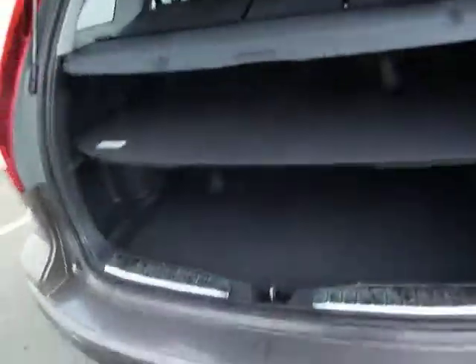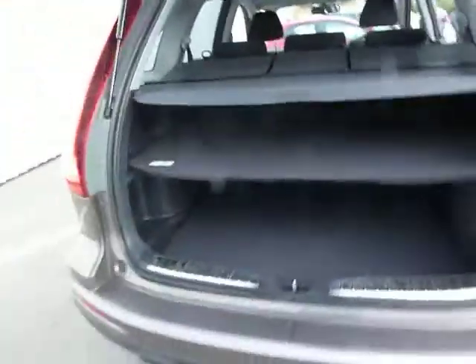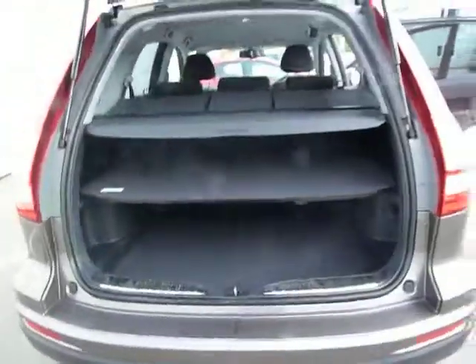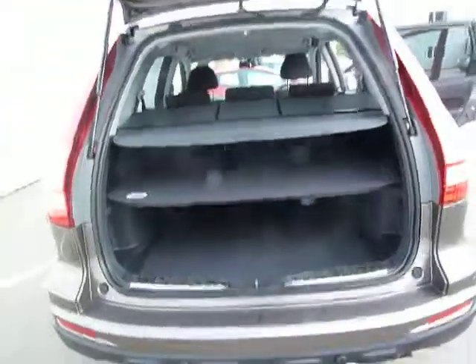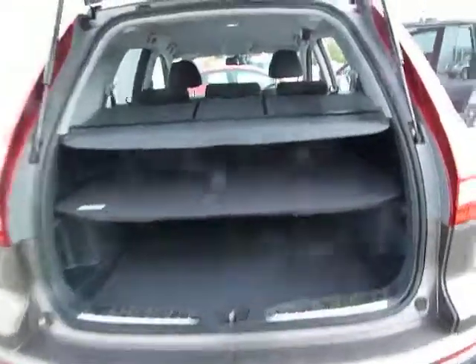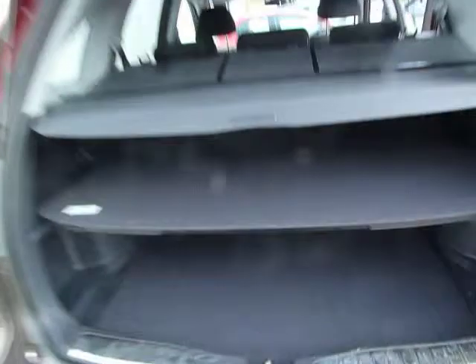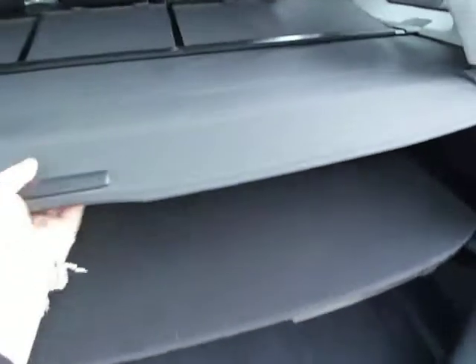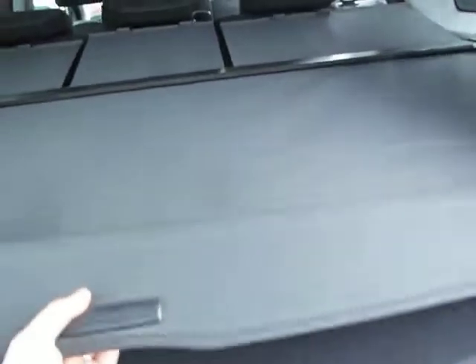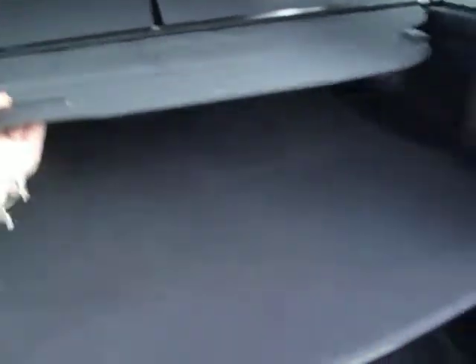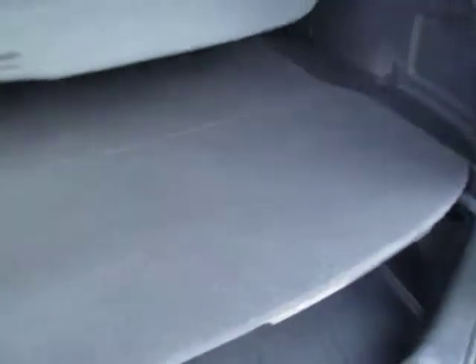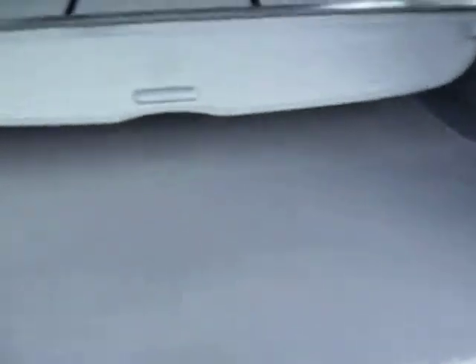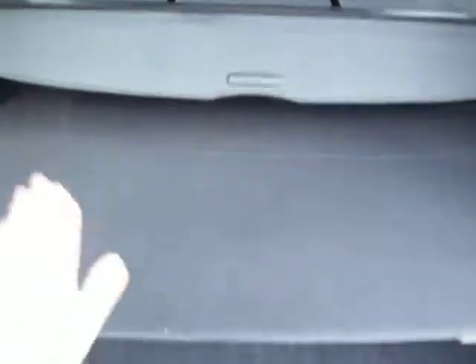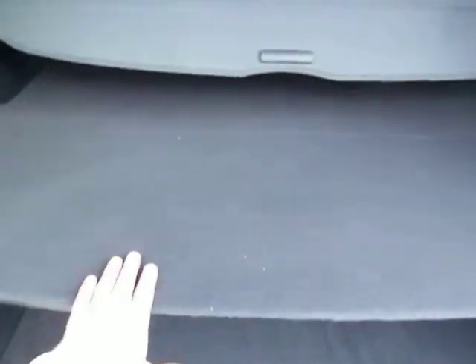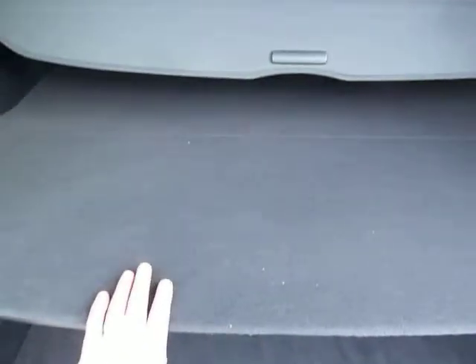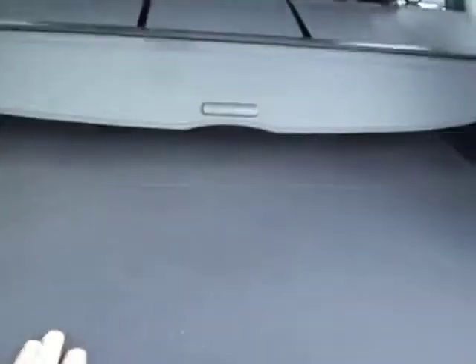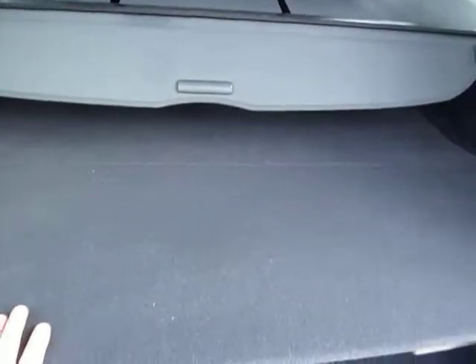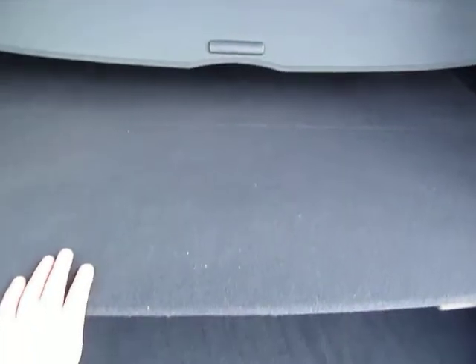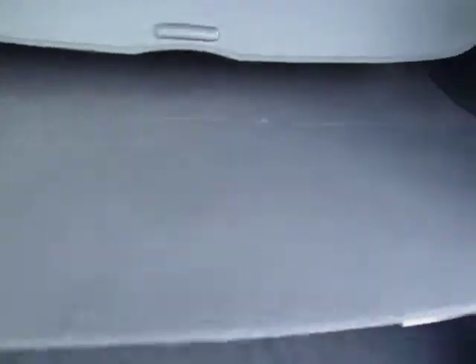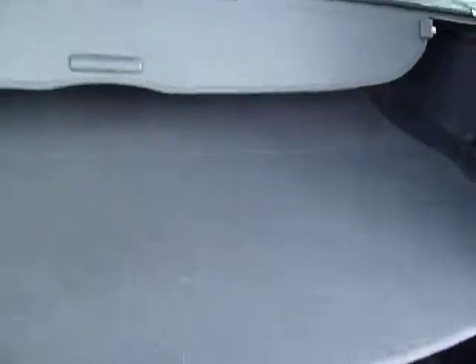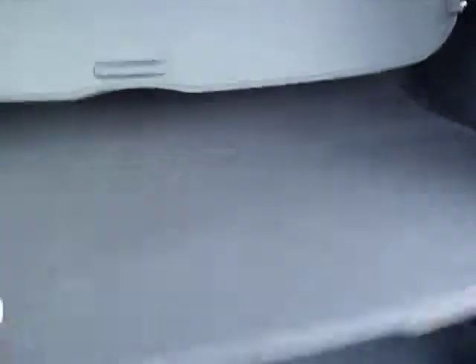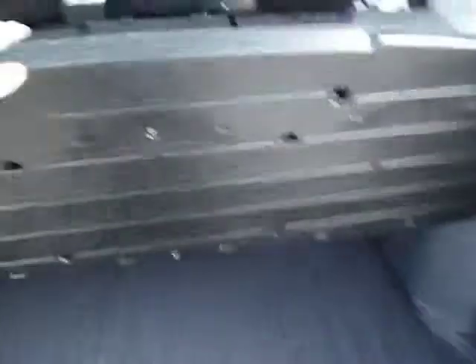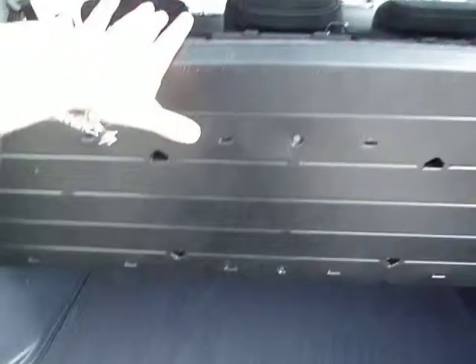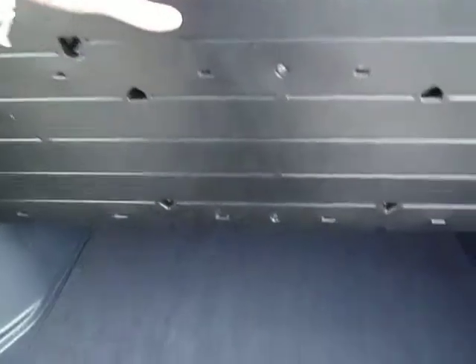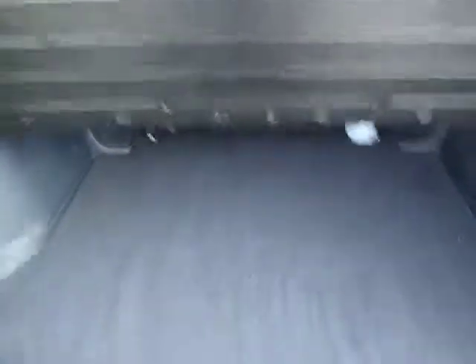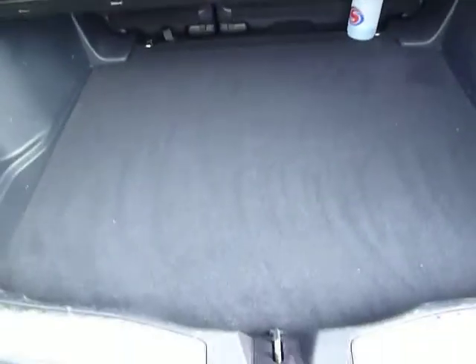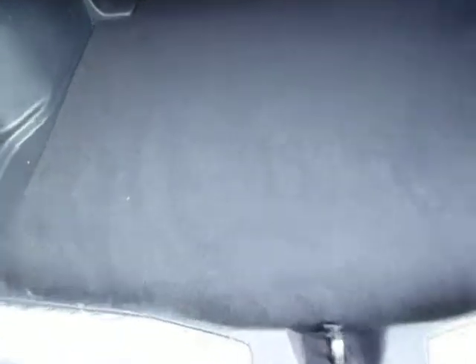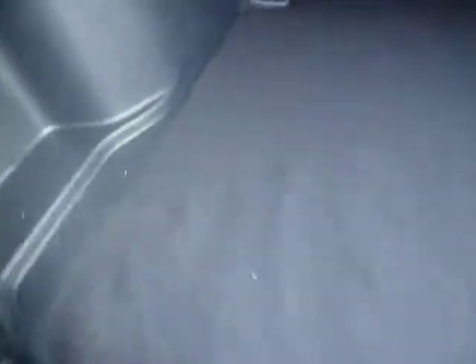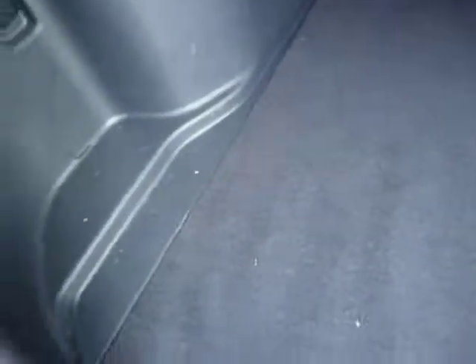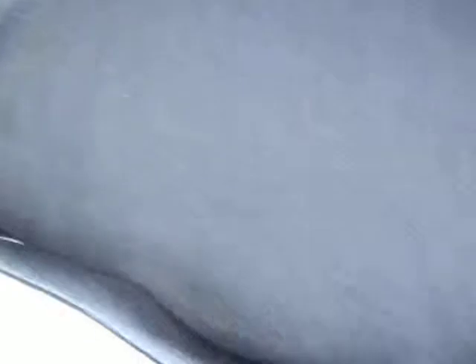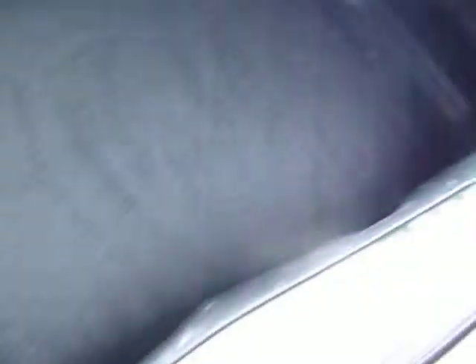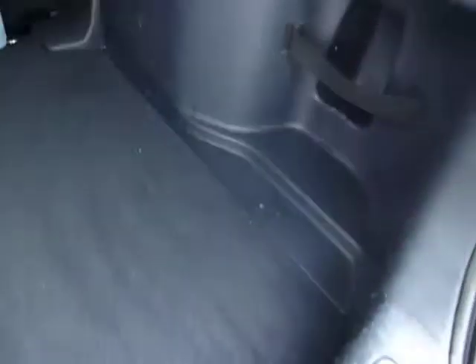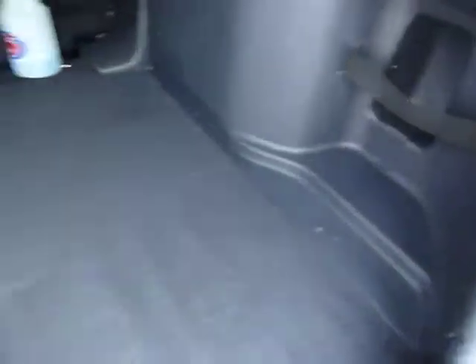A very spacious boot equipped with a parcel shelf that will retract. You have another shelf in your boot which you can place items on. It does lift up, but it will also drop flat and sit within your boot, as you can see here.